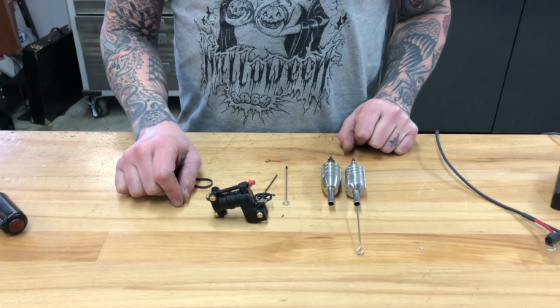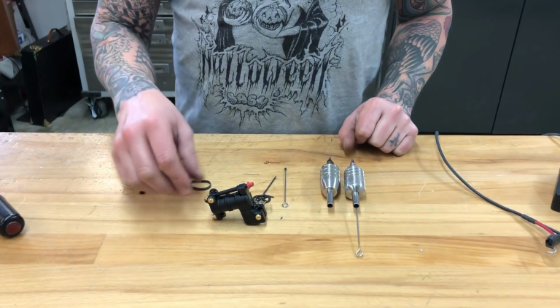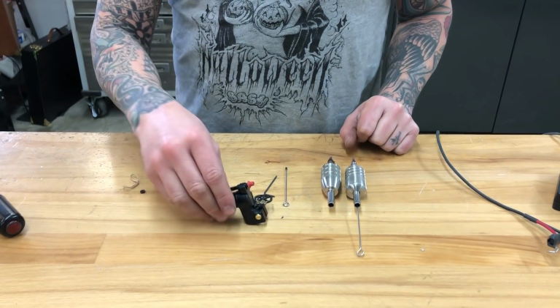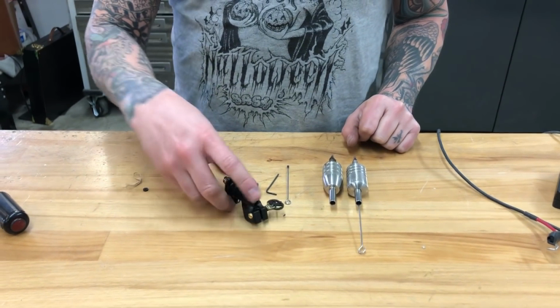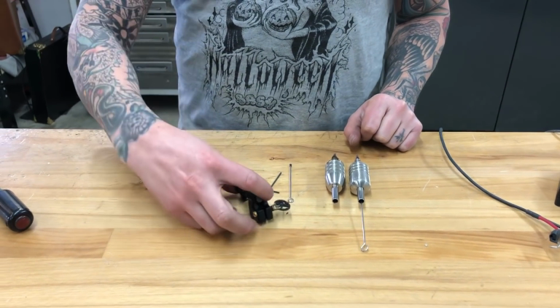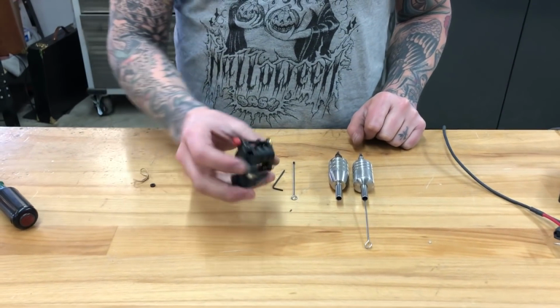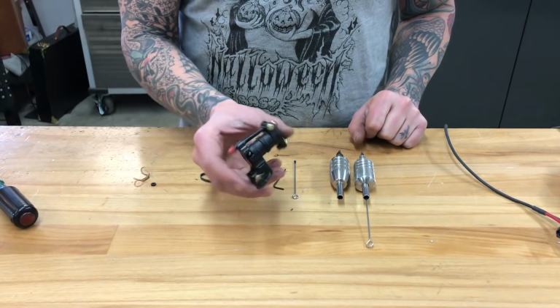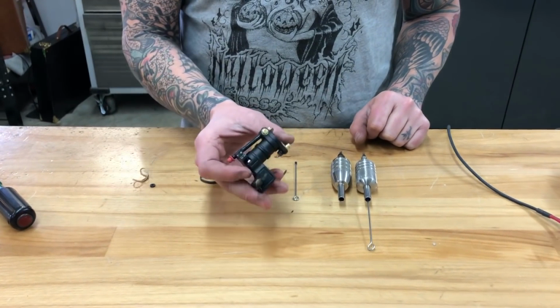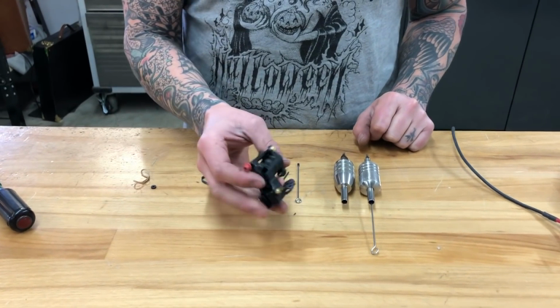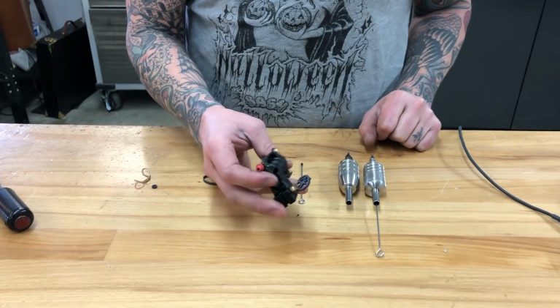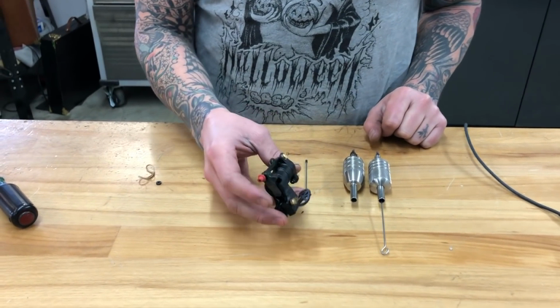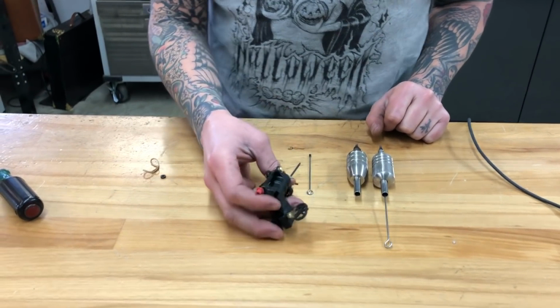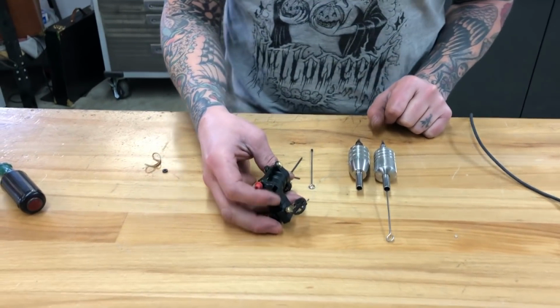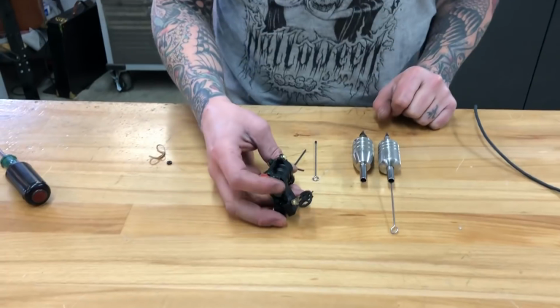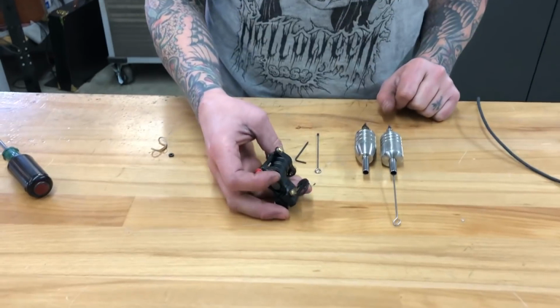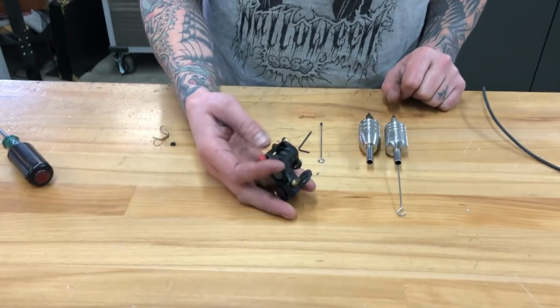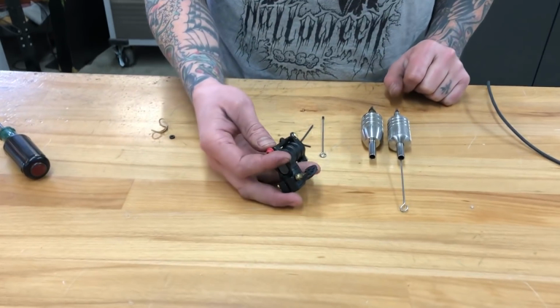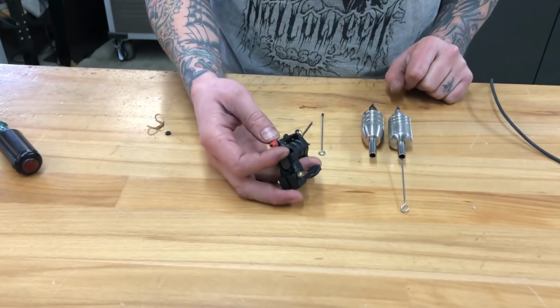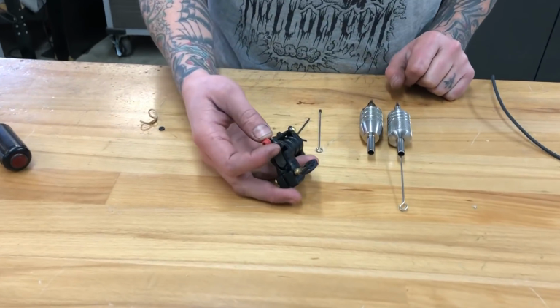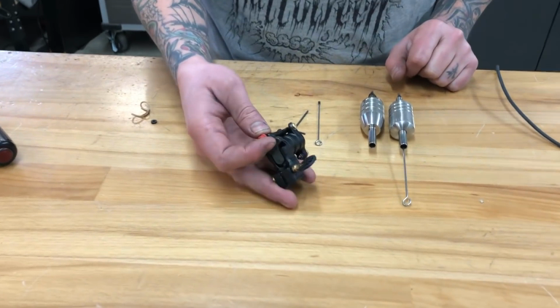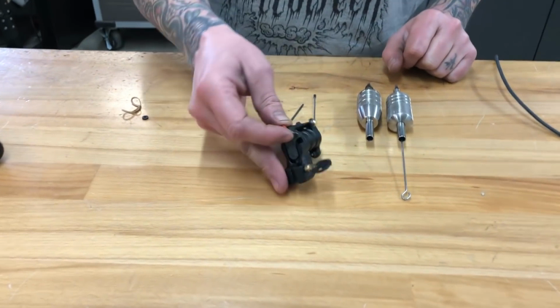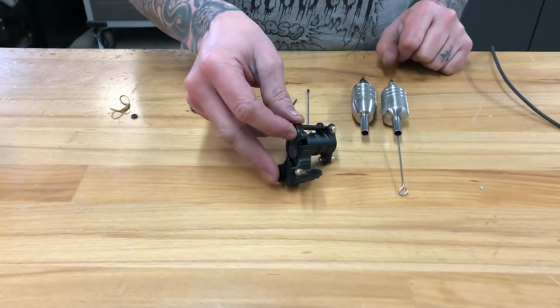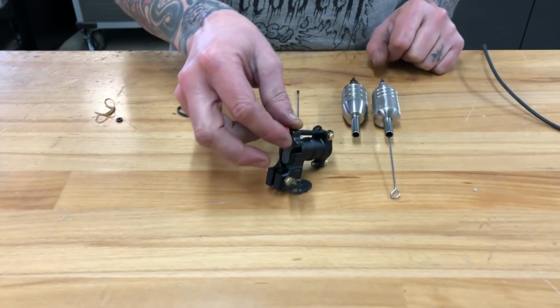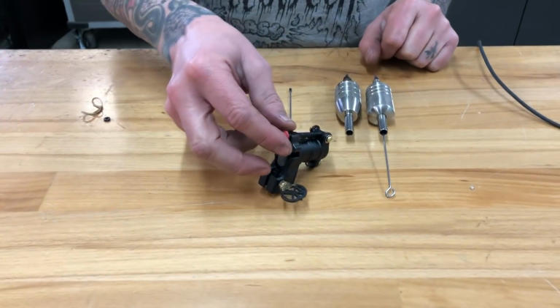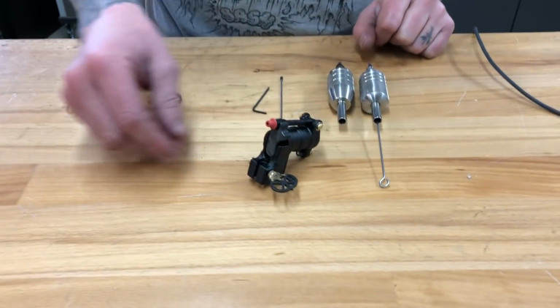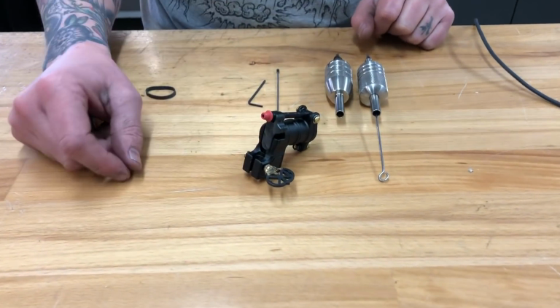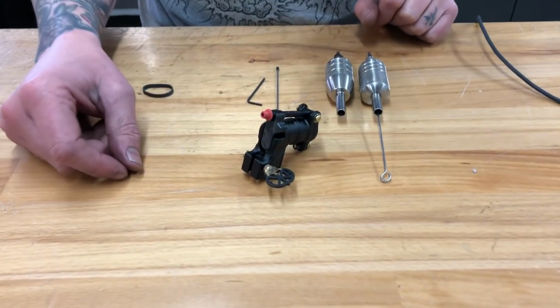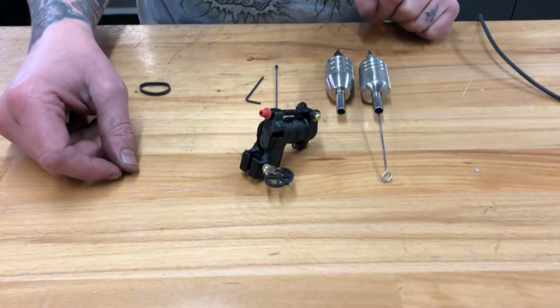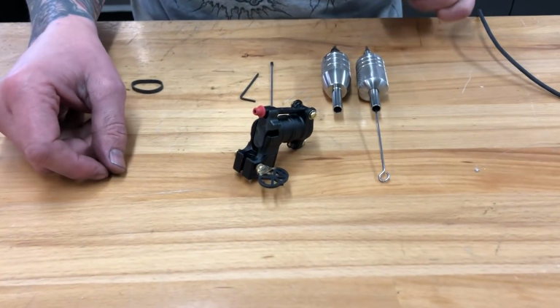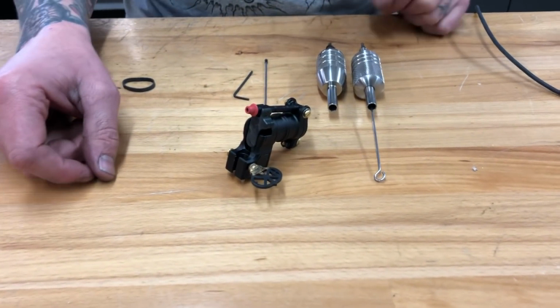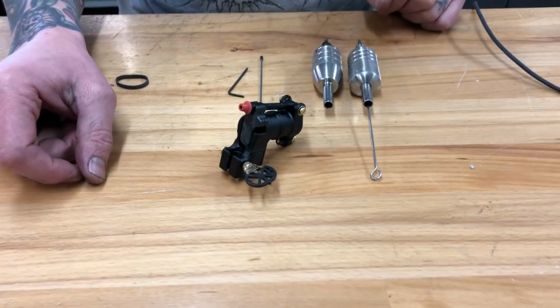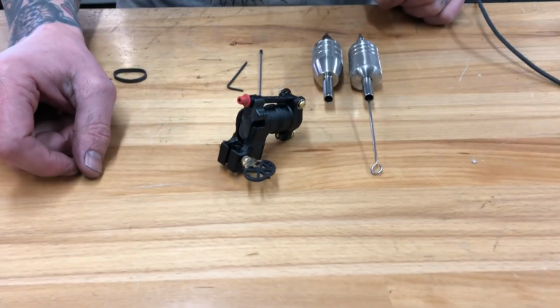Hi, this is the DMC machine. I created this to be an all-purpose driver for both standard and cartridge needles with no confusing tuning.